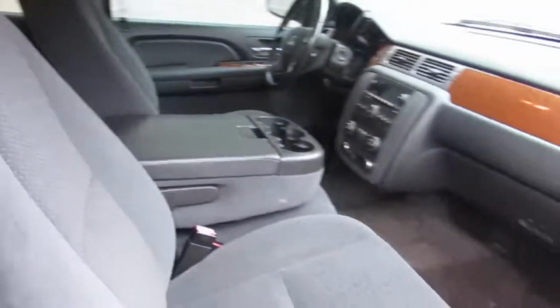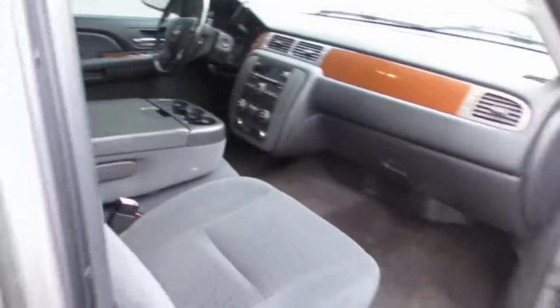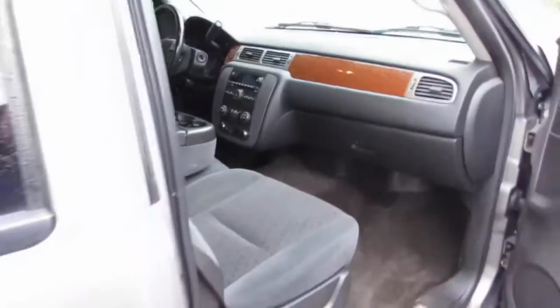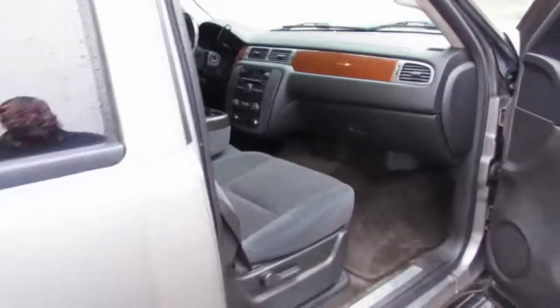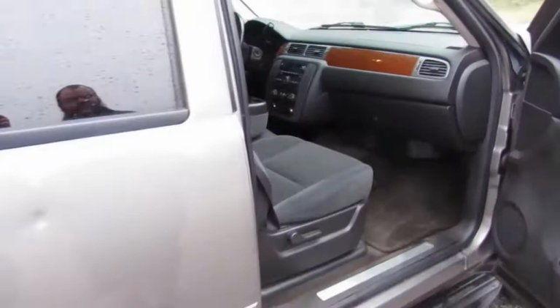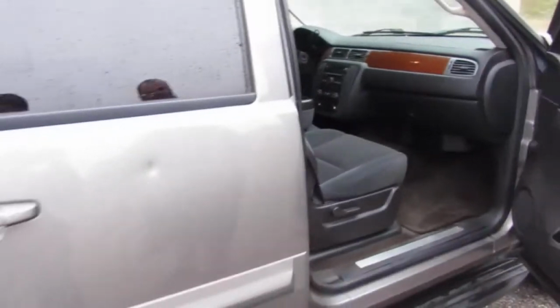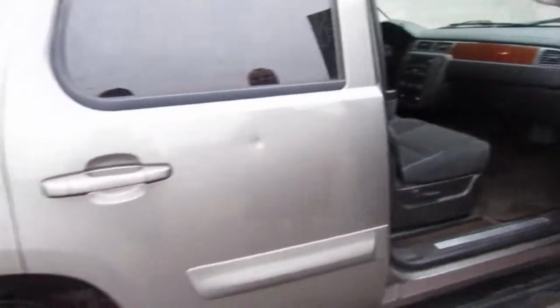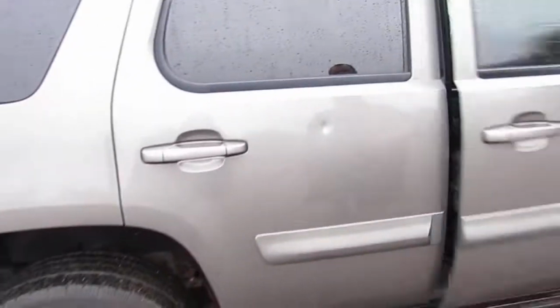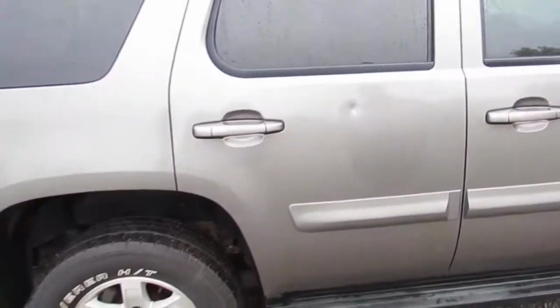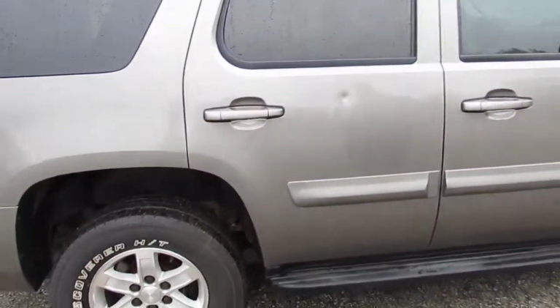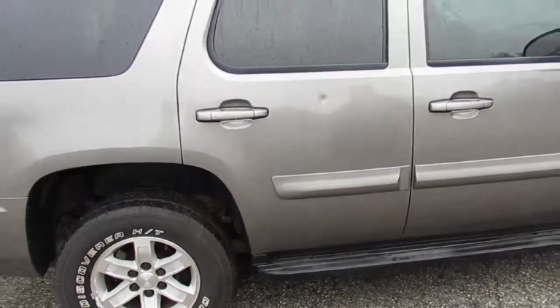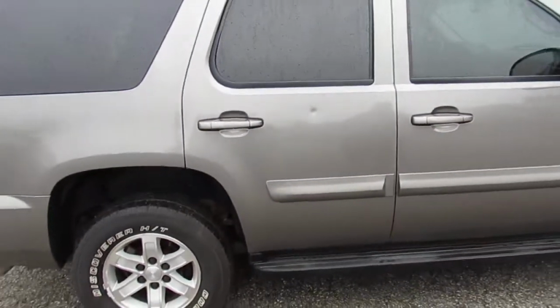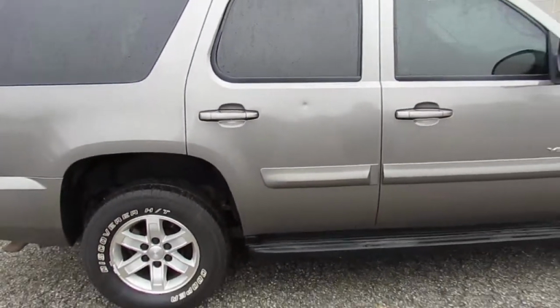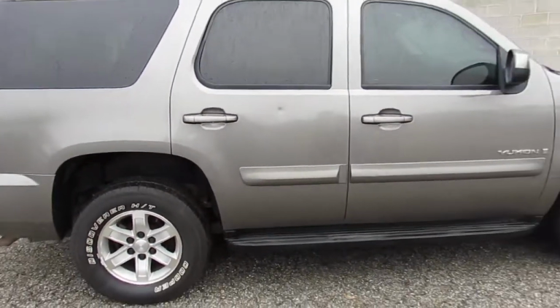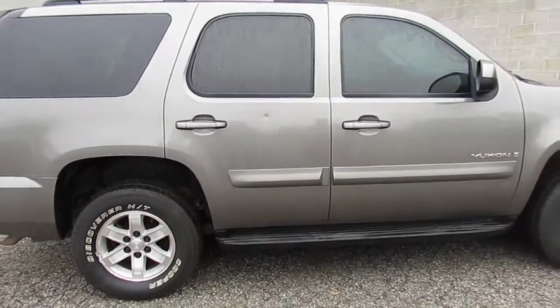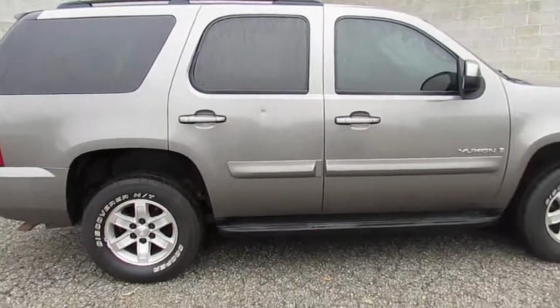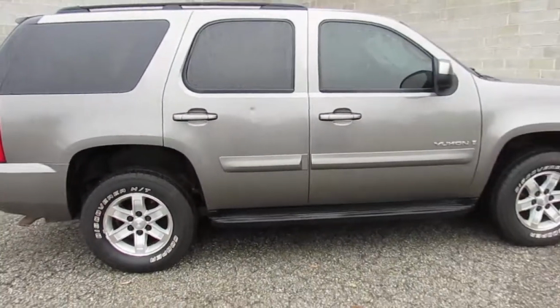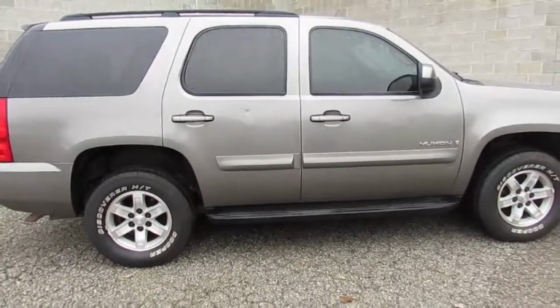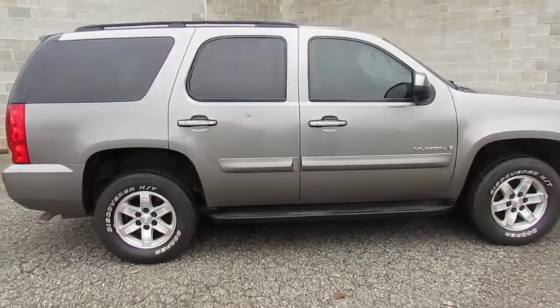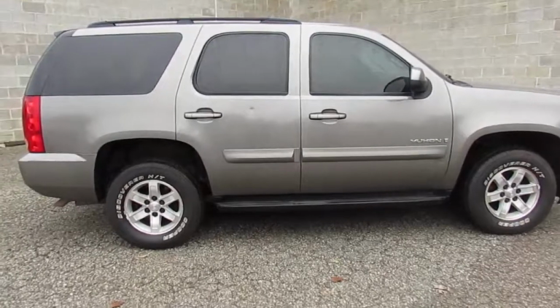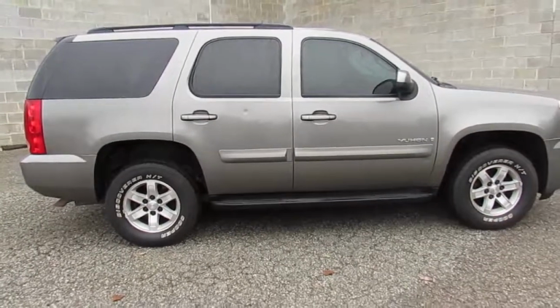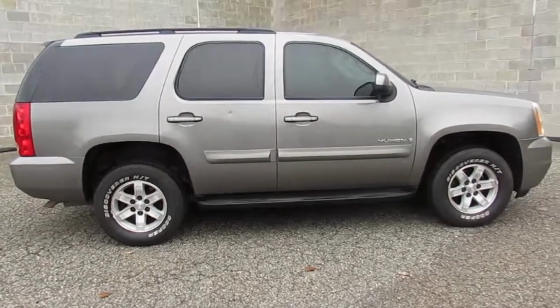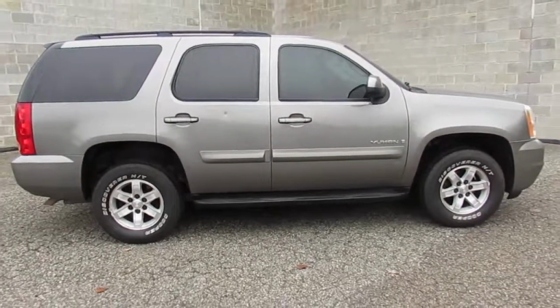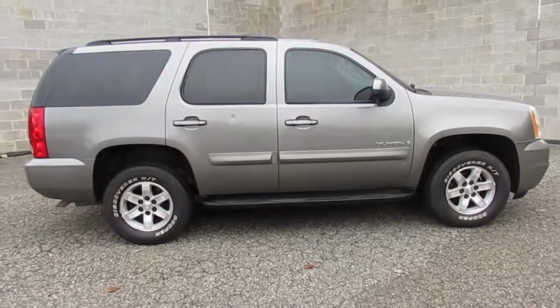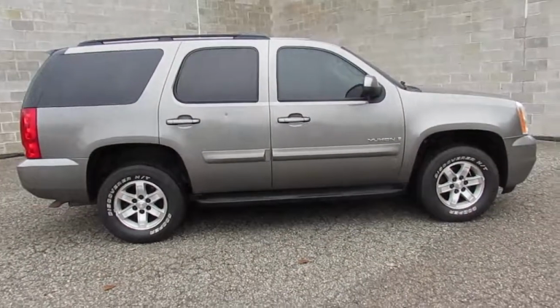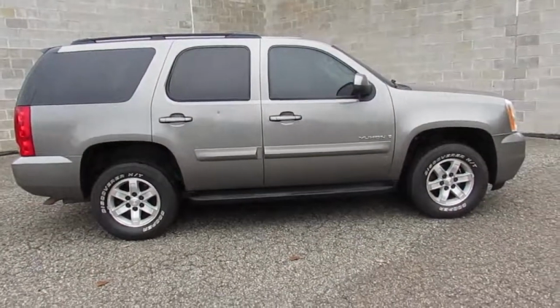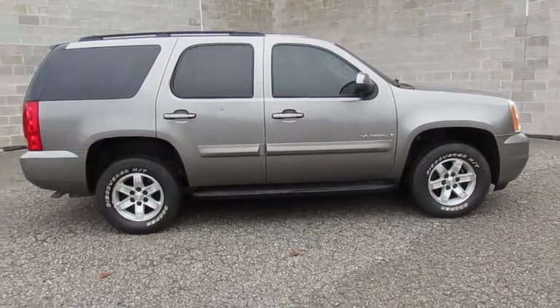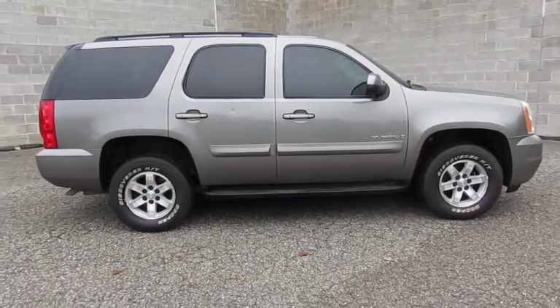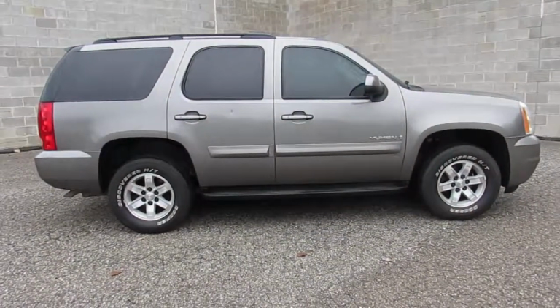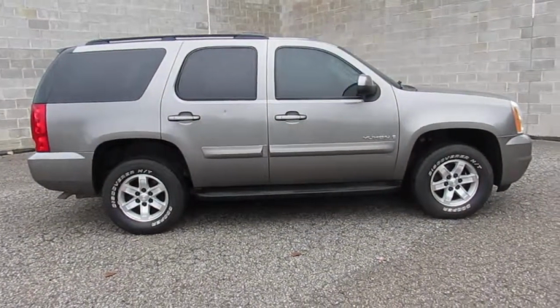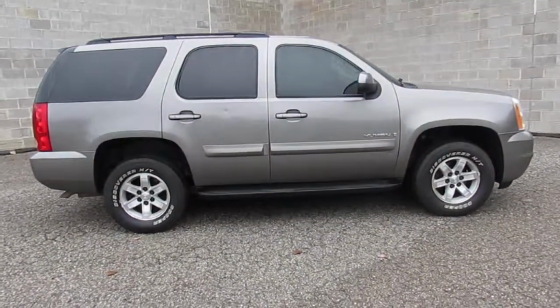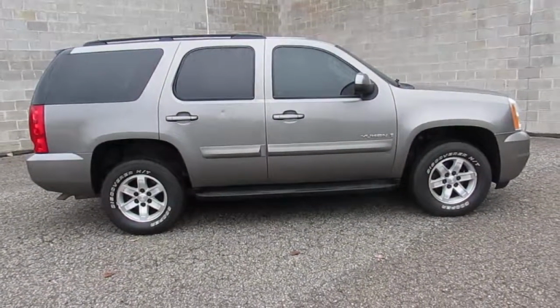Give us a call at 810-648-9500, or check out ApprovalPowerSports.com. Don't miss out on this one, guys — 2008 GMC Yukon.